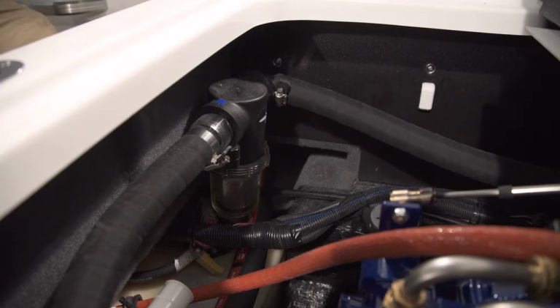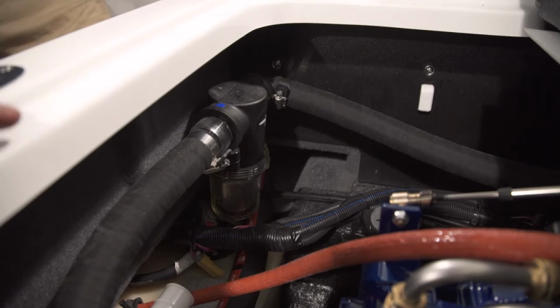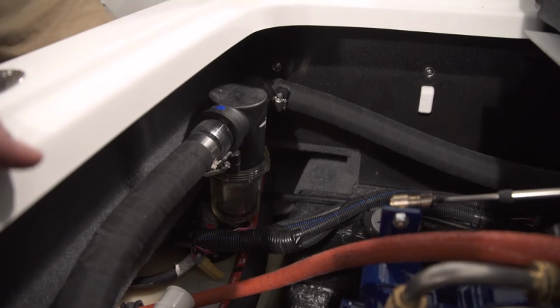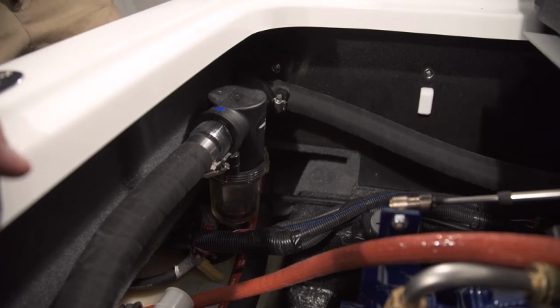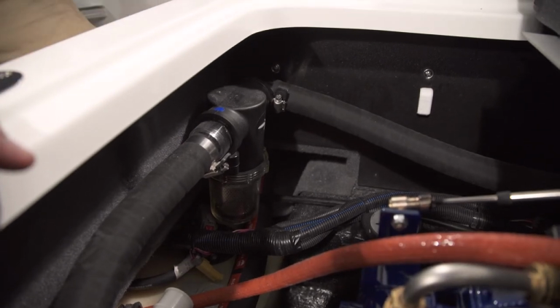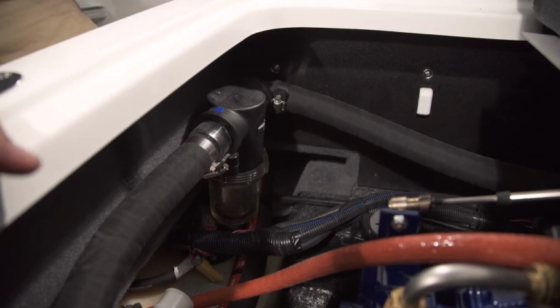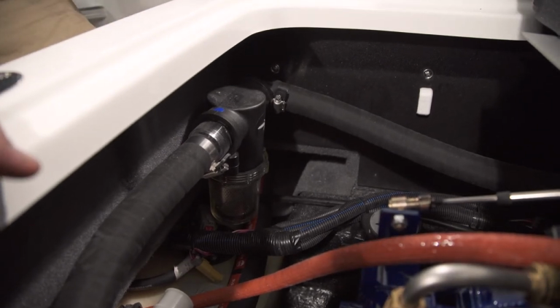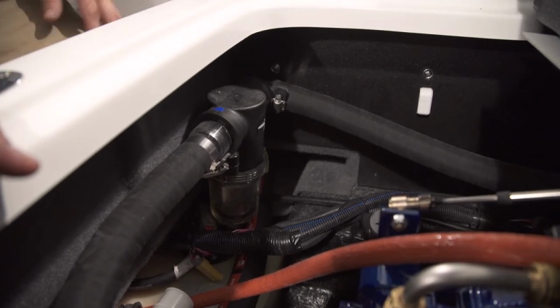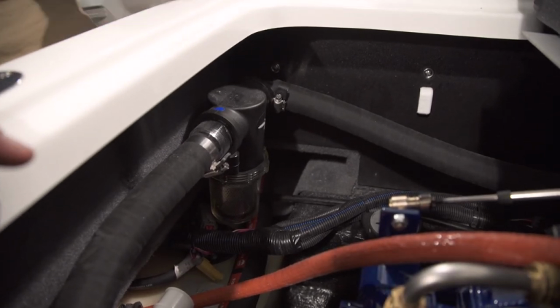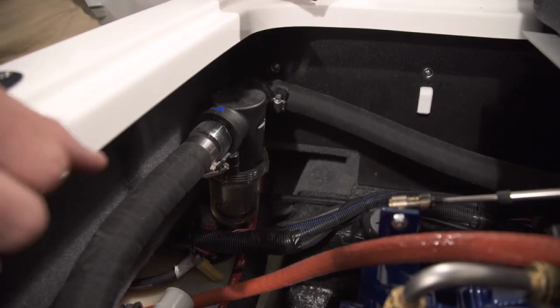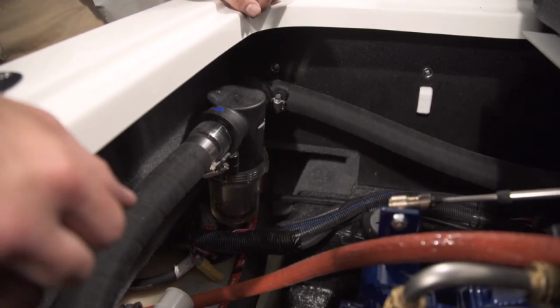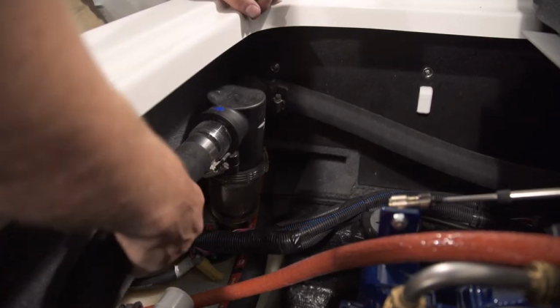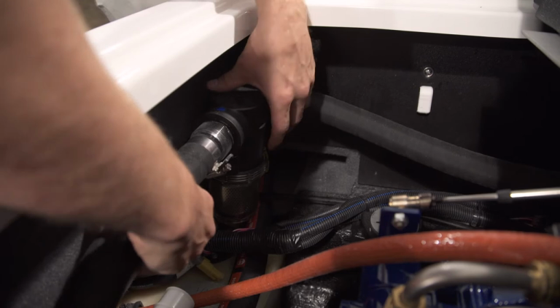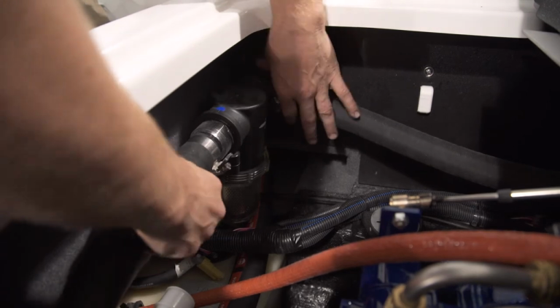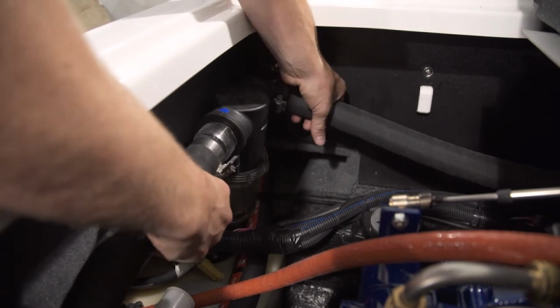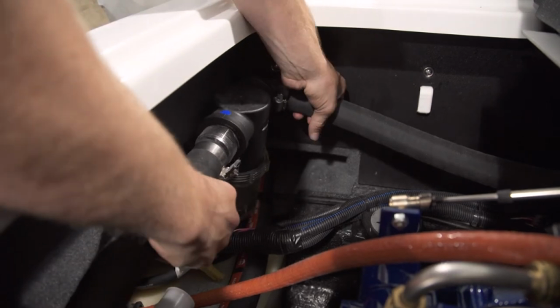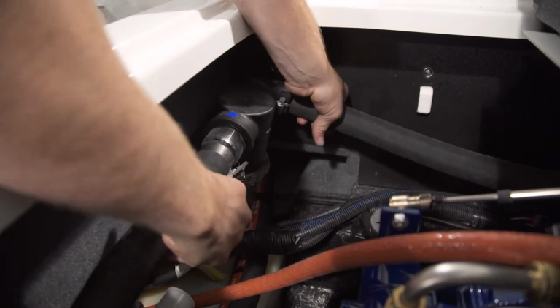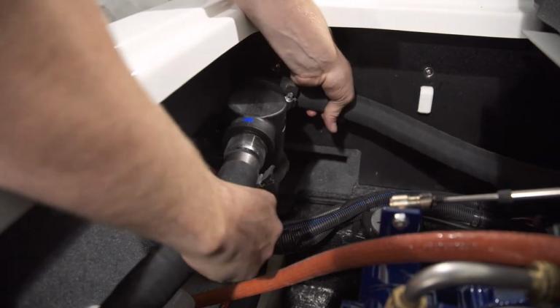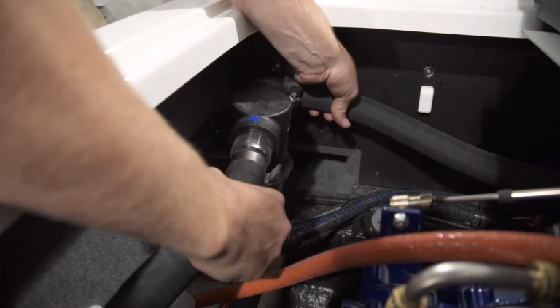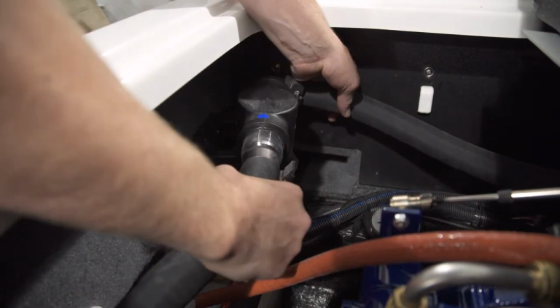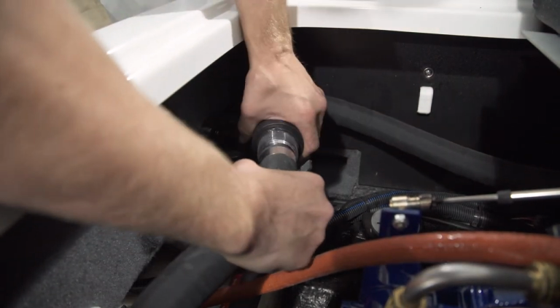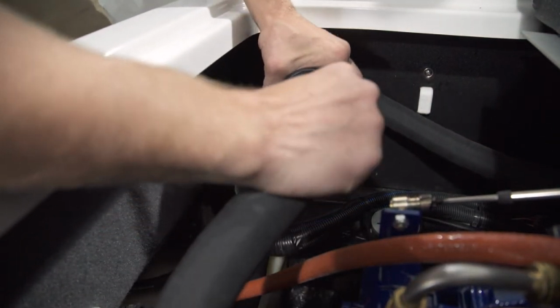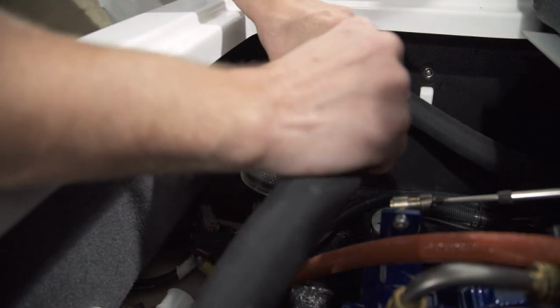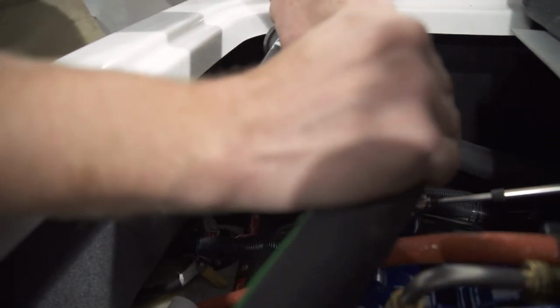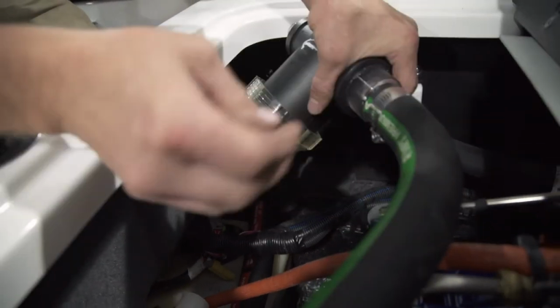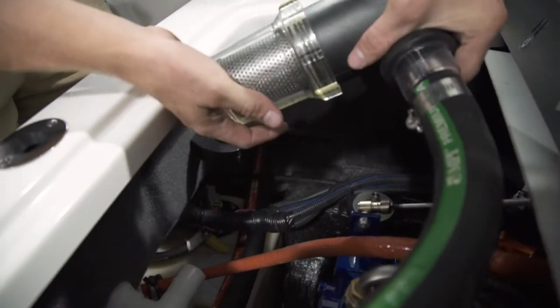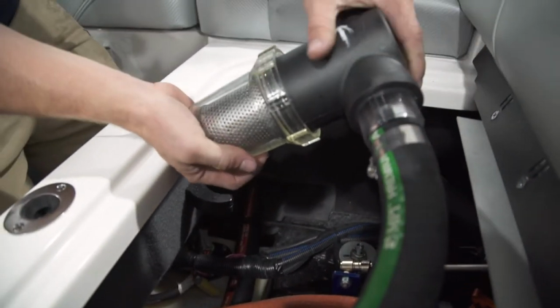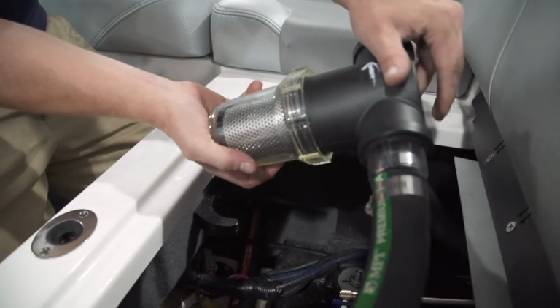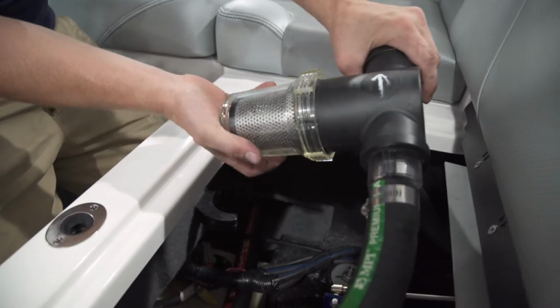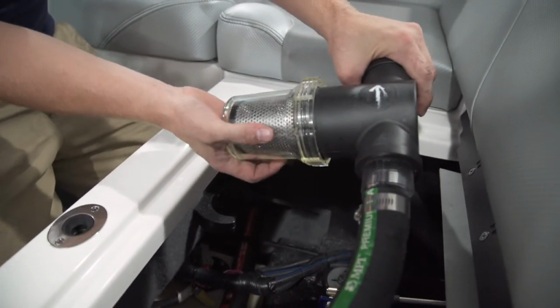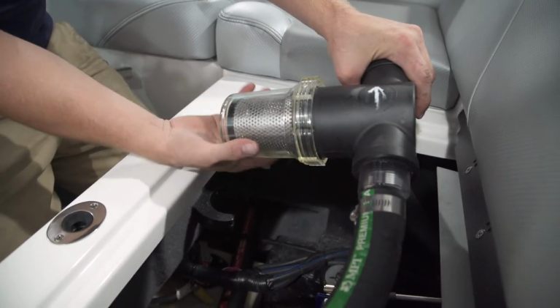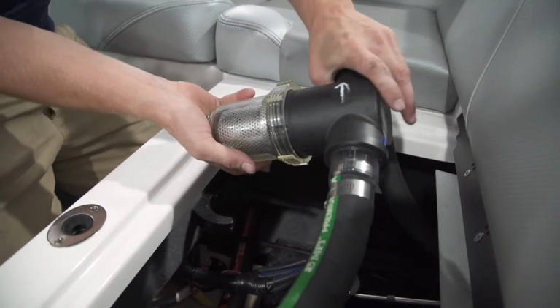The sea strainer is located in front of the transmission. It has two hoses going in and out, and the strainer itself is right here with a bowl and a strainer inside.